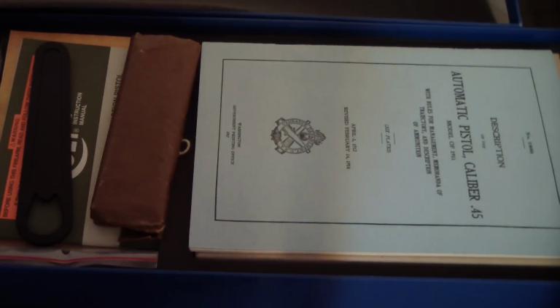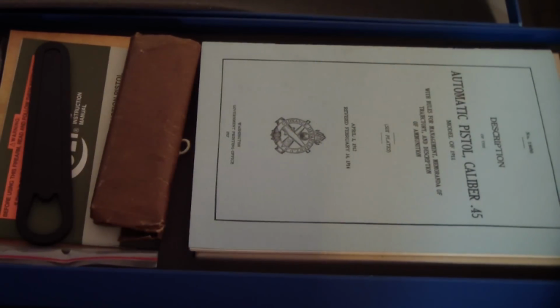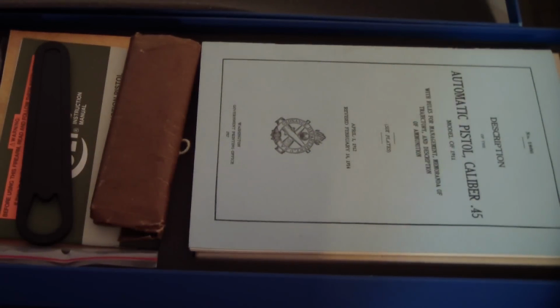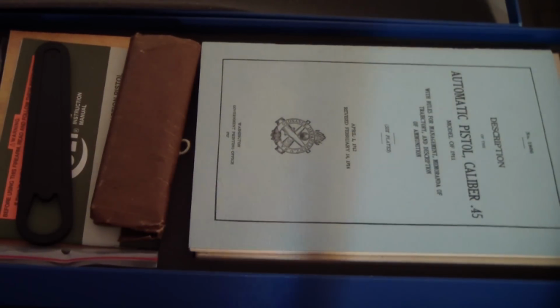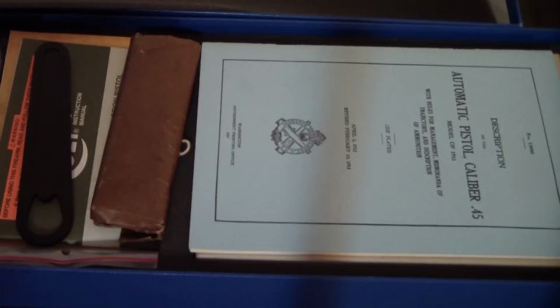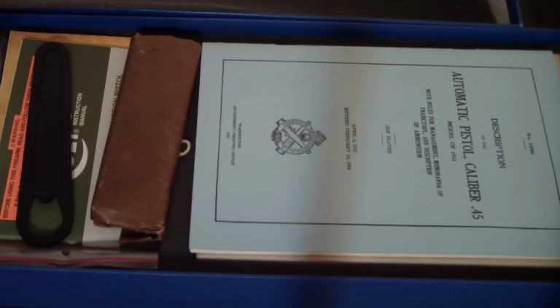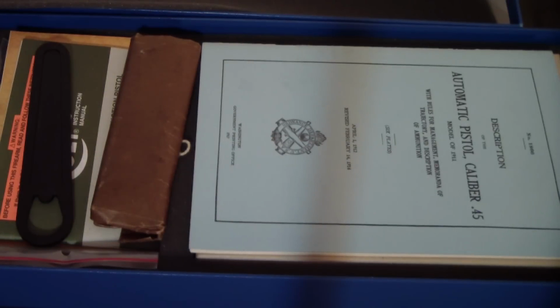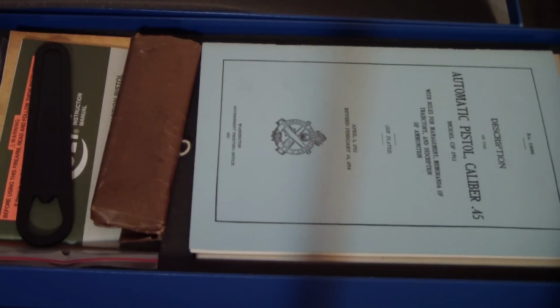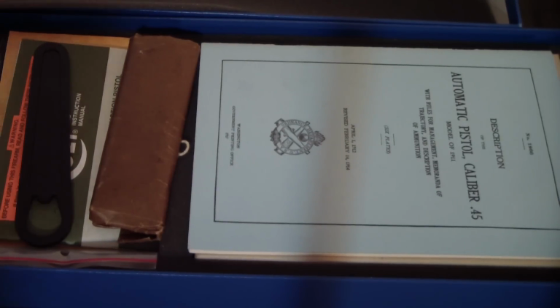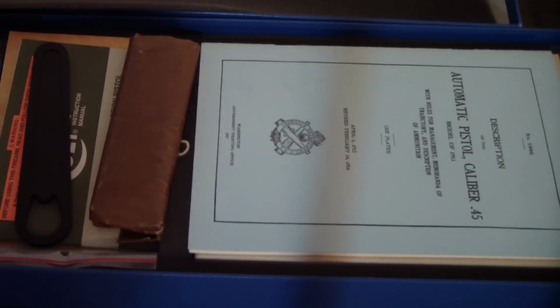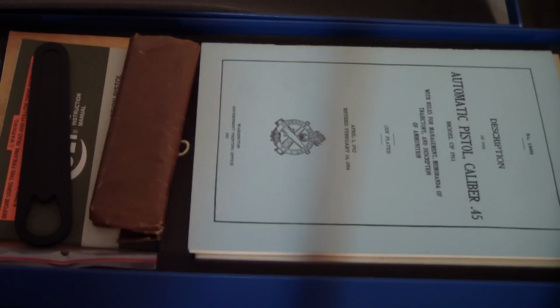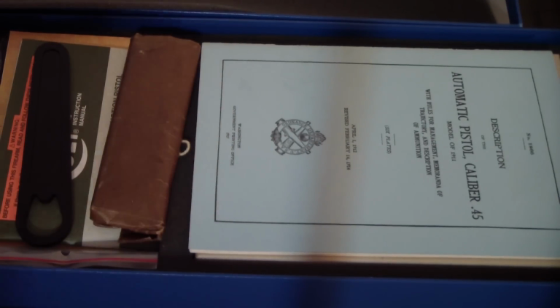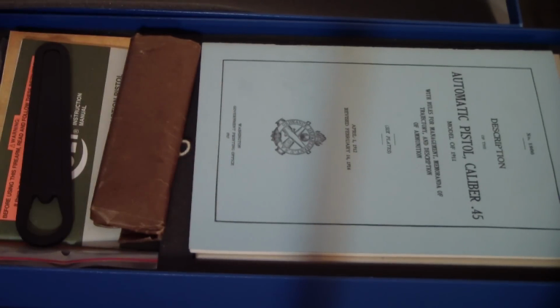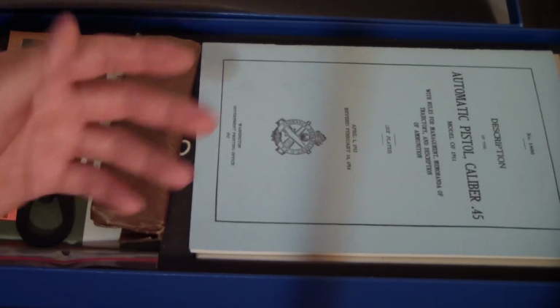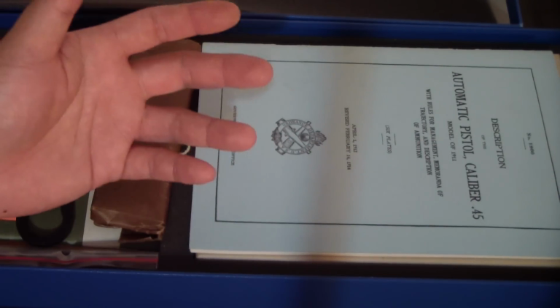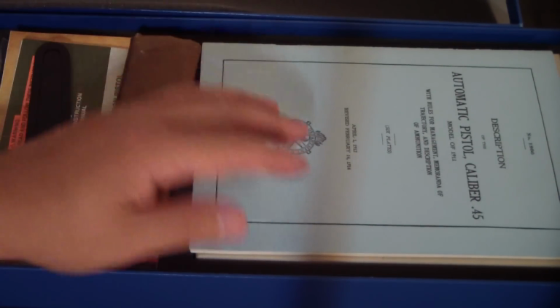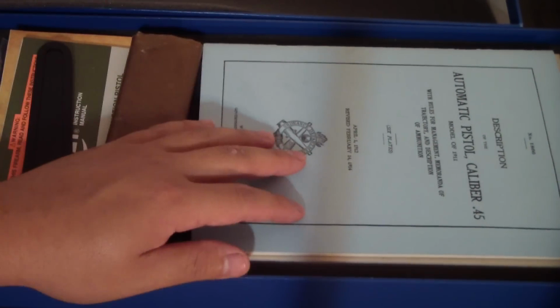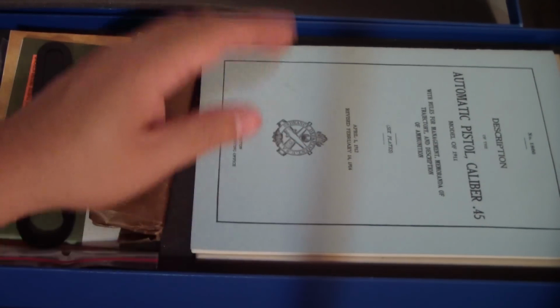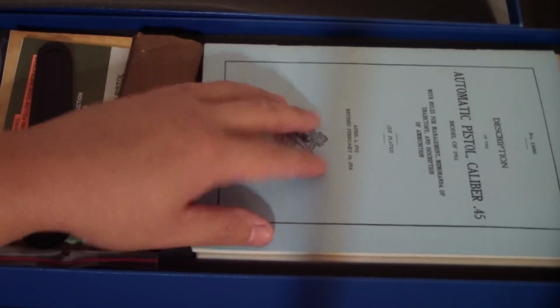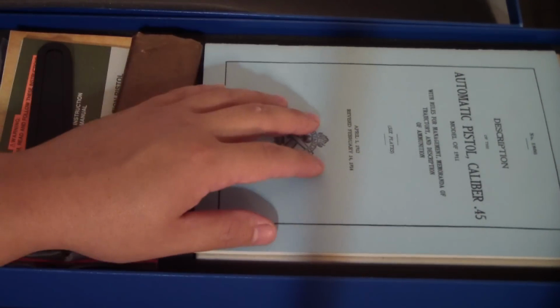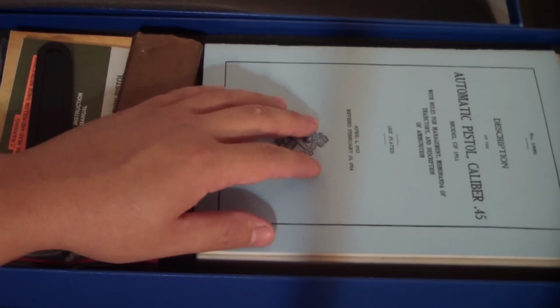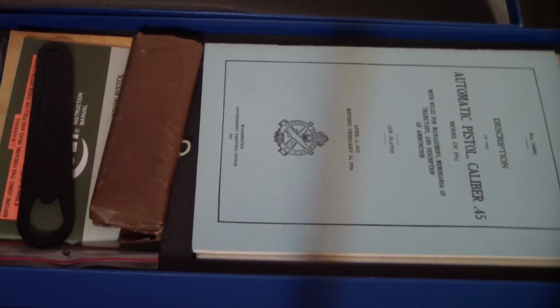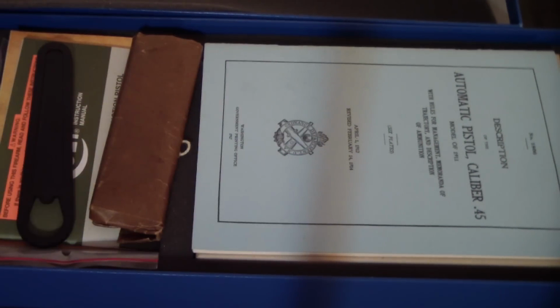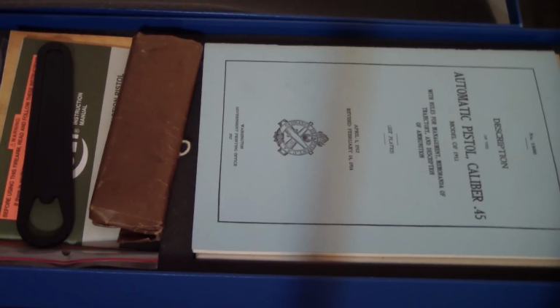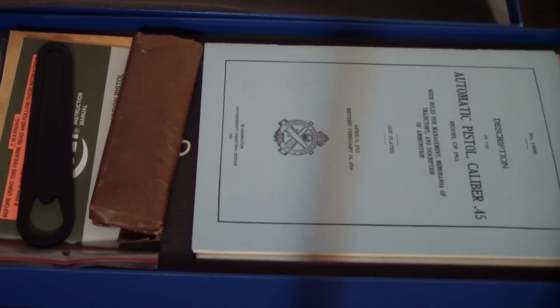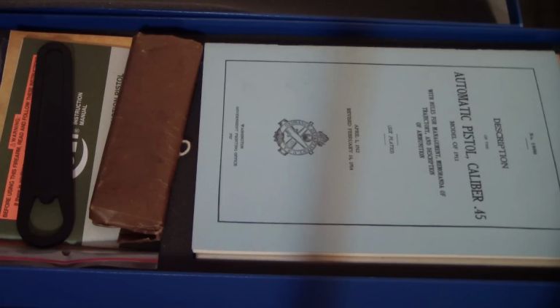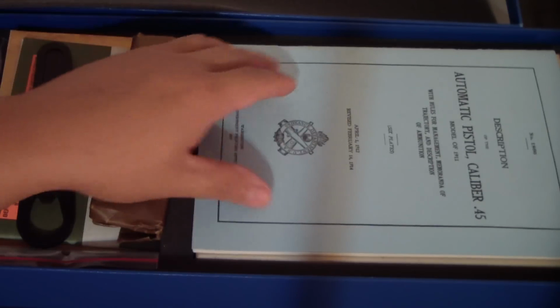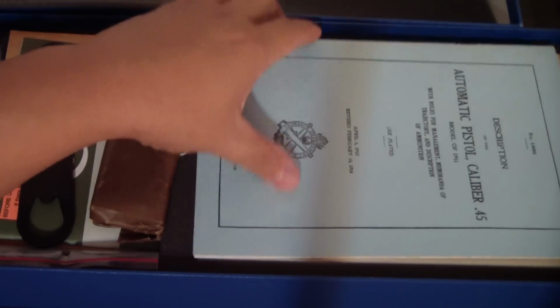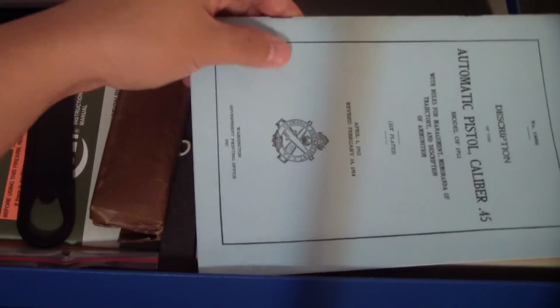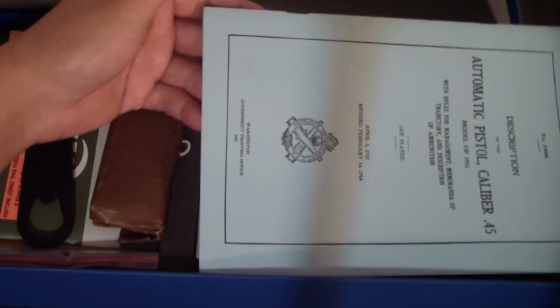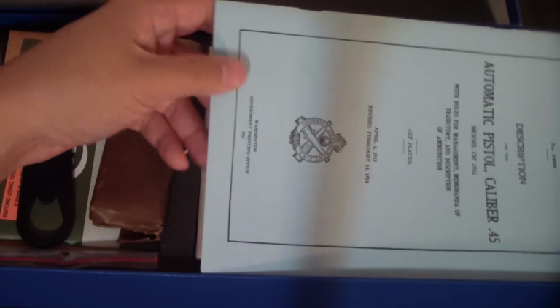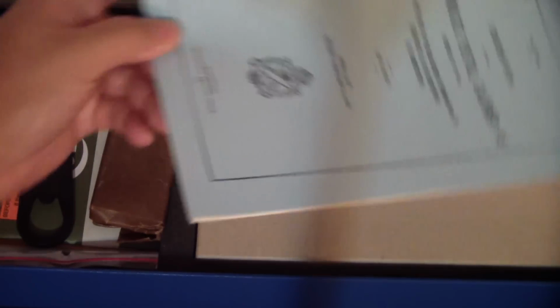This is, I think, one of the coolest 1911s that they've released, in my opinion, because it's really neat — especially if you're like me and really like the military stuff.